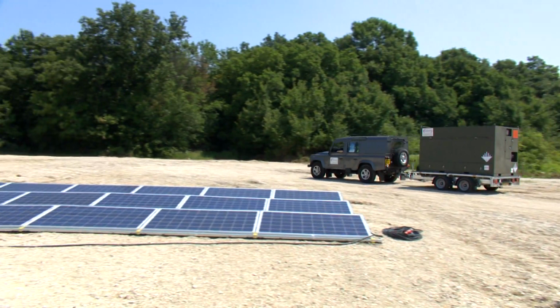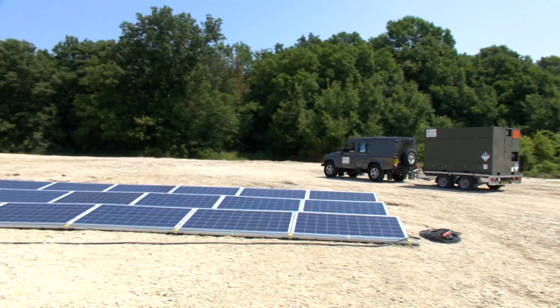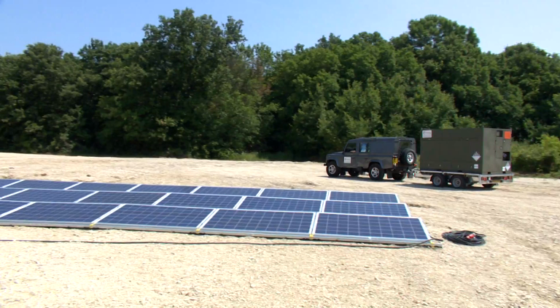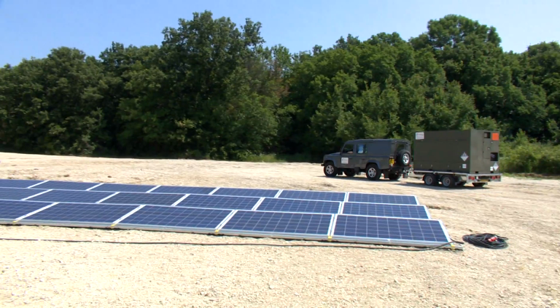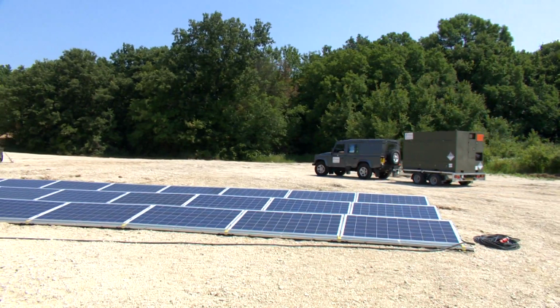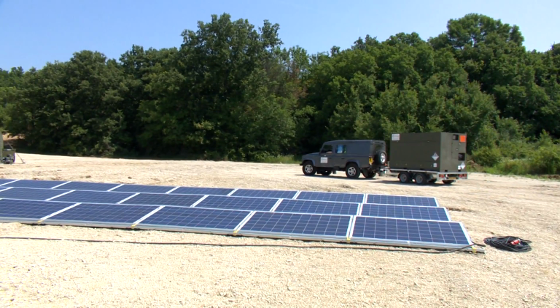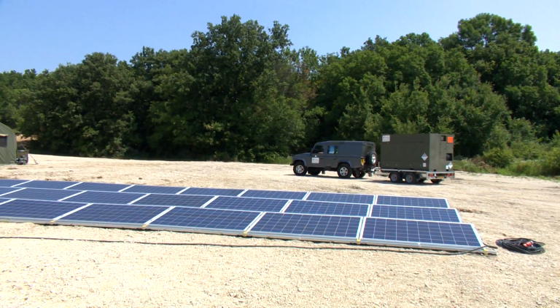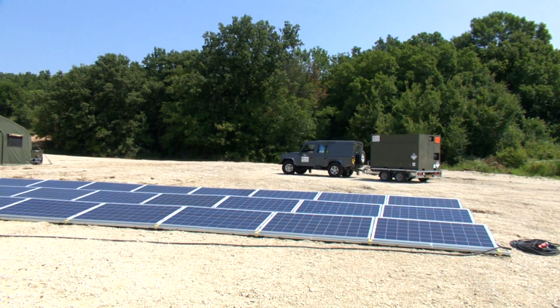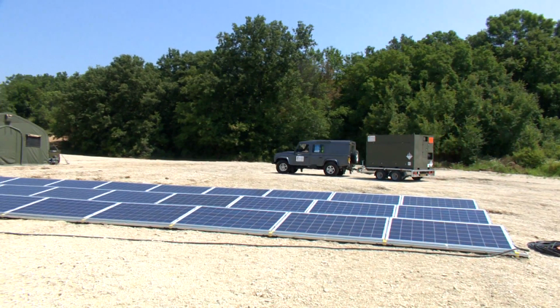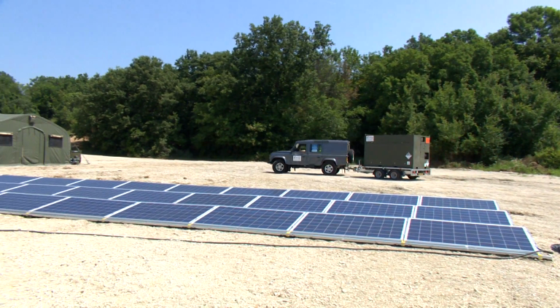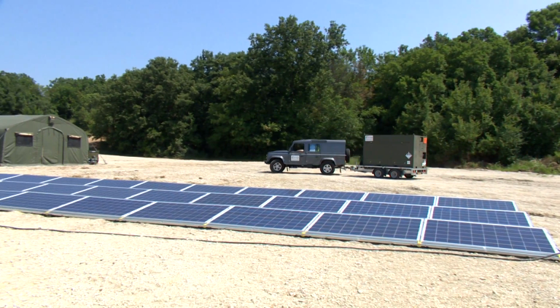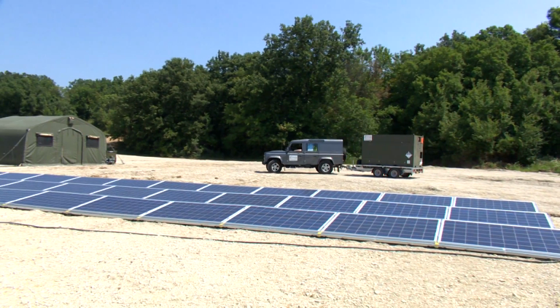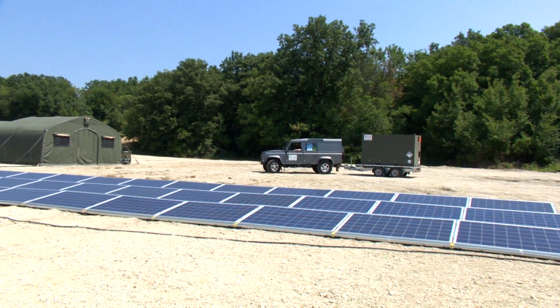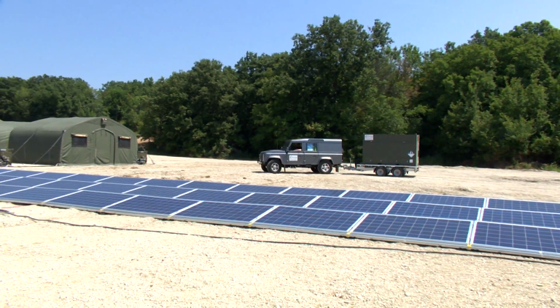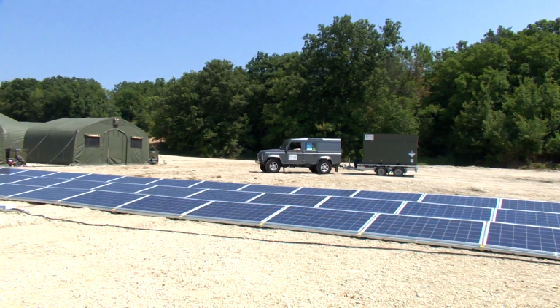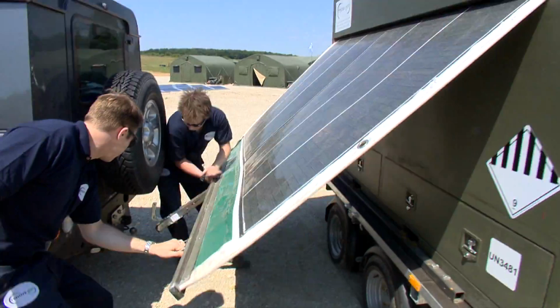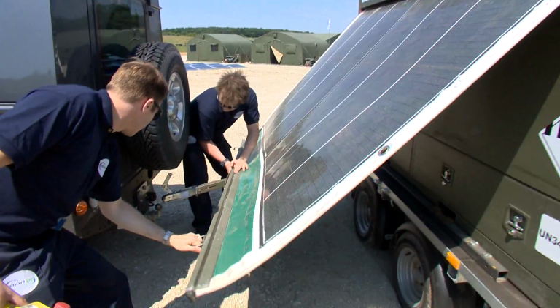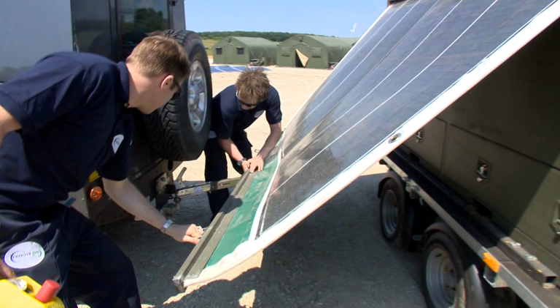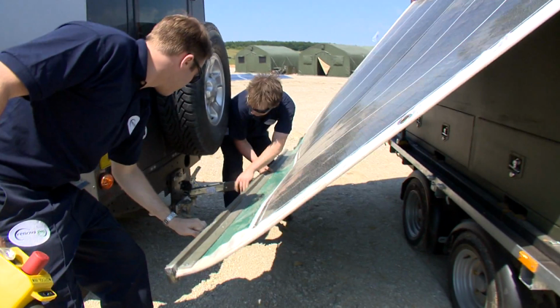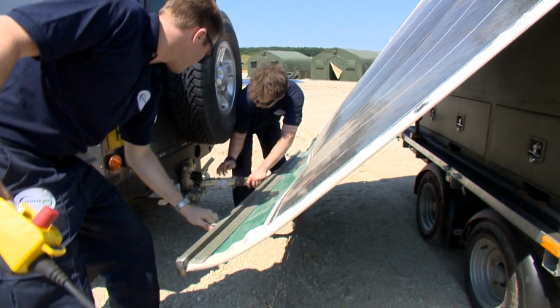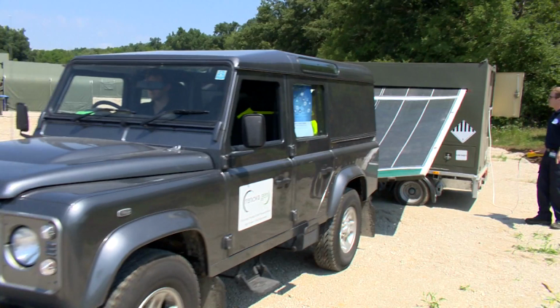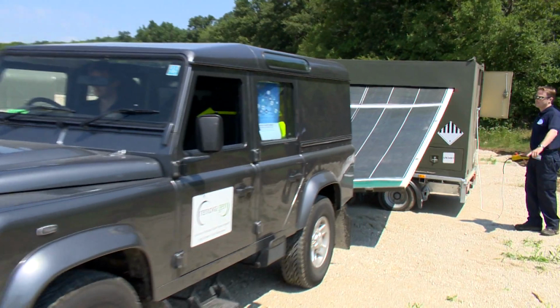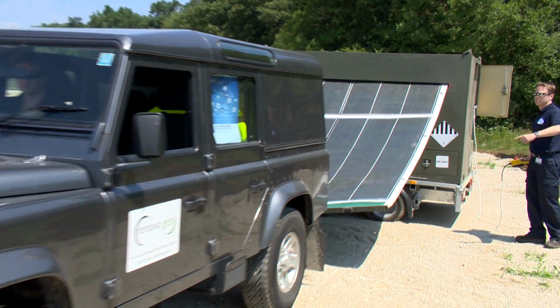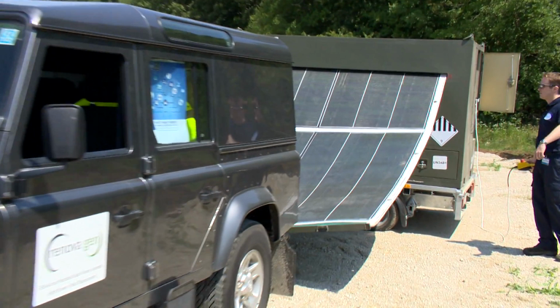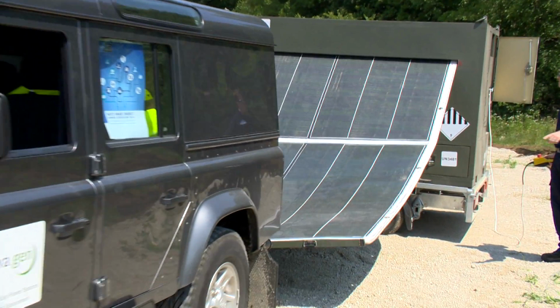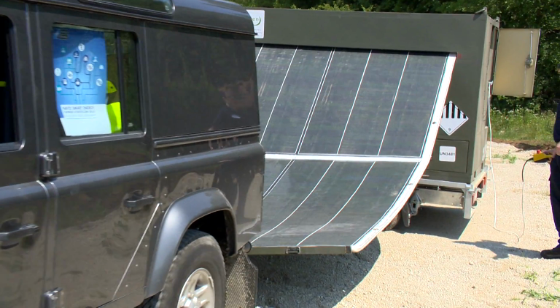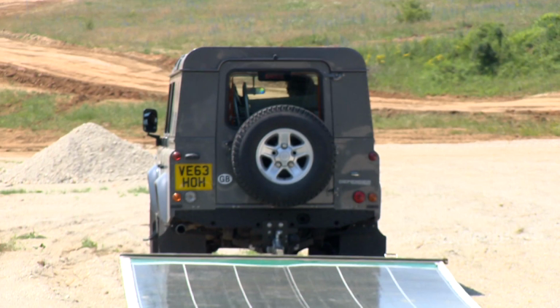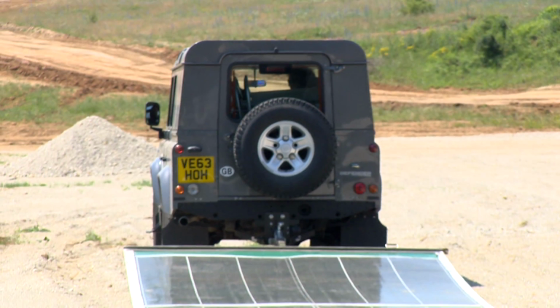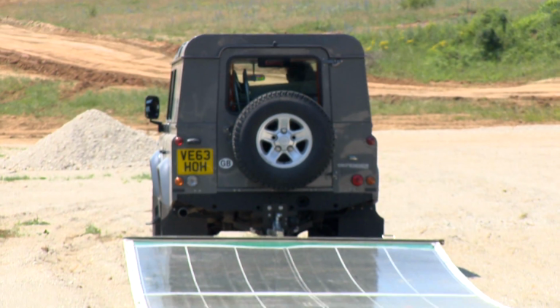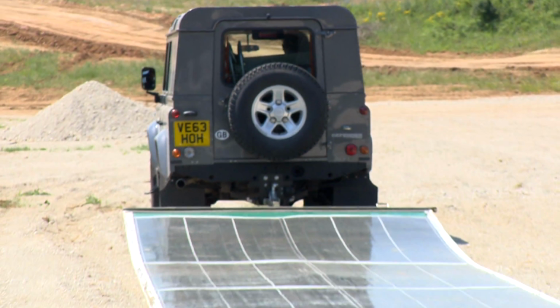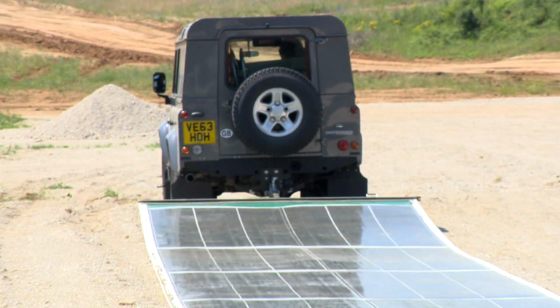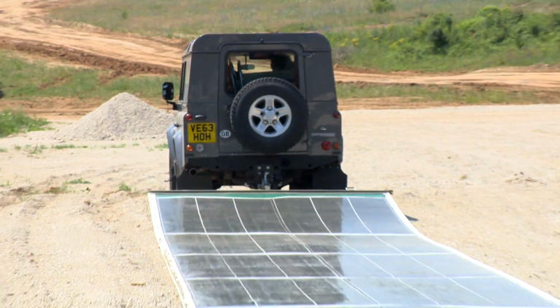The generator is interoperable with other systems and easily connected up to the existing power supply. With extra solar power, the camp can reduce the amount of fuel being used.